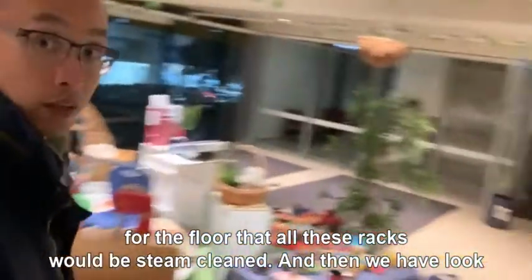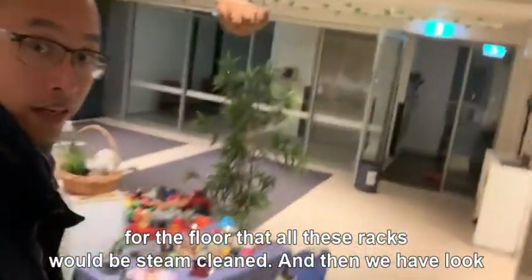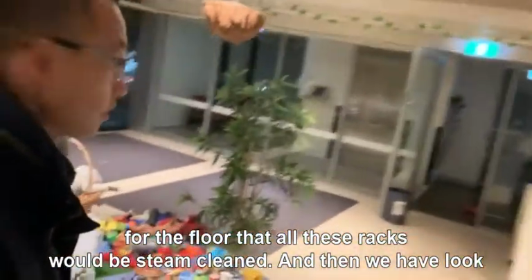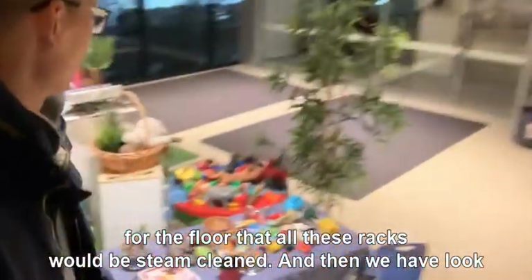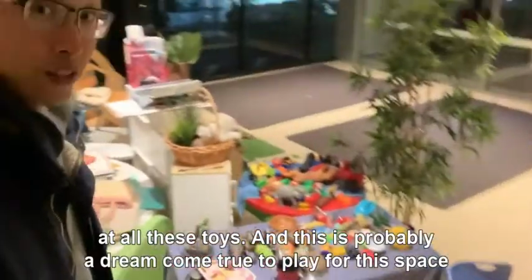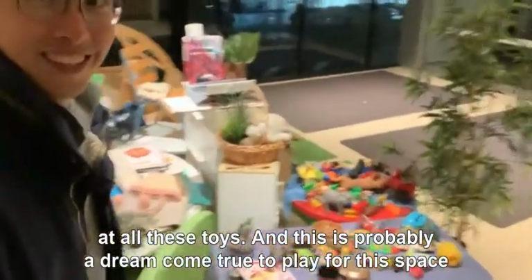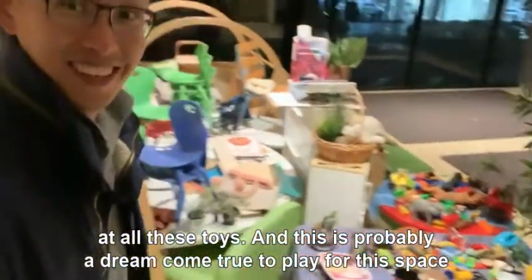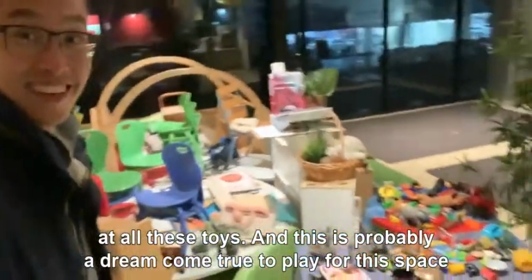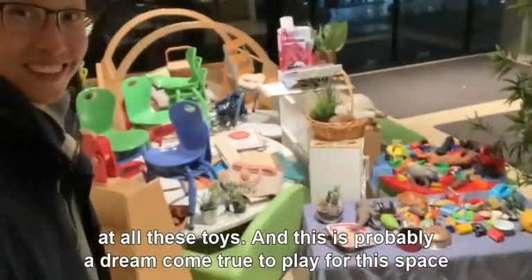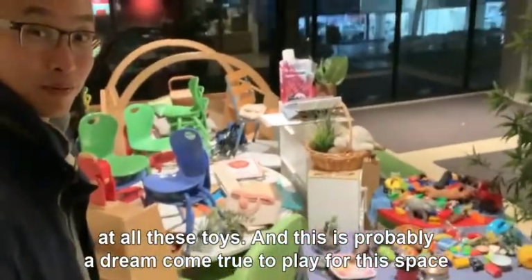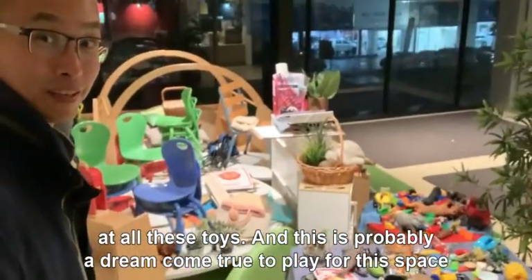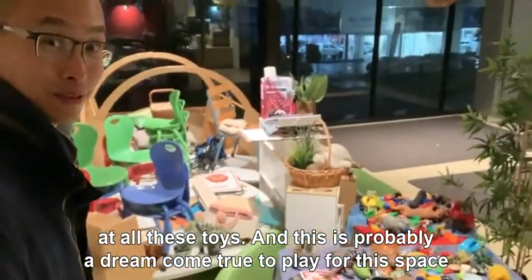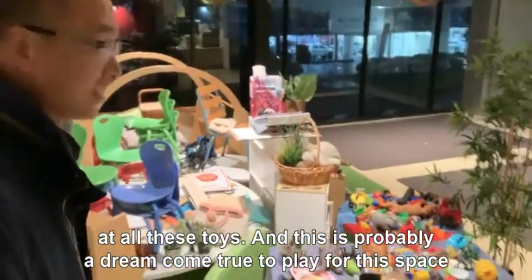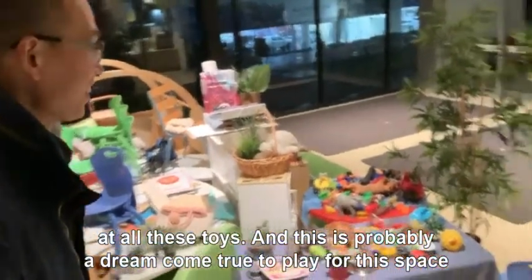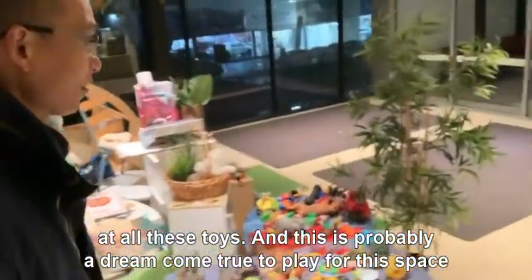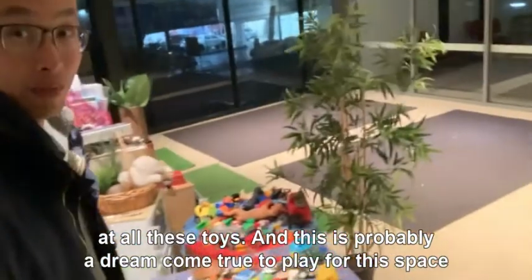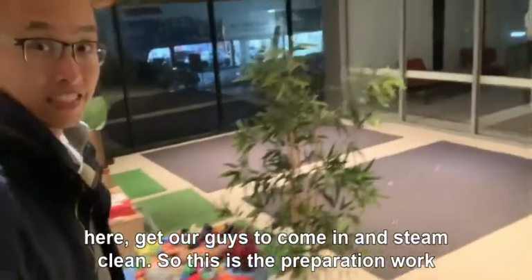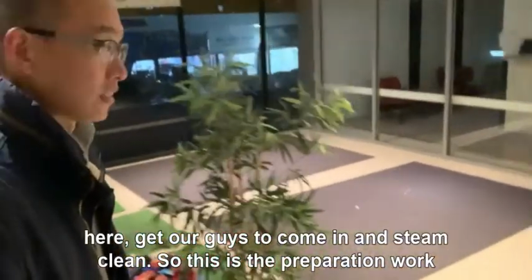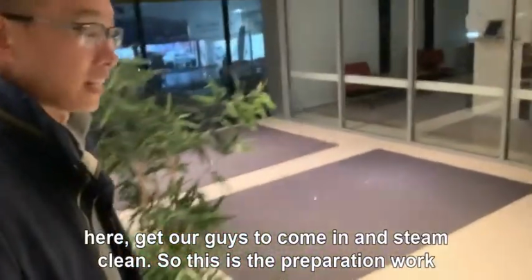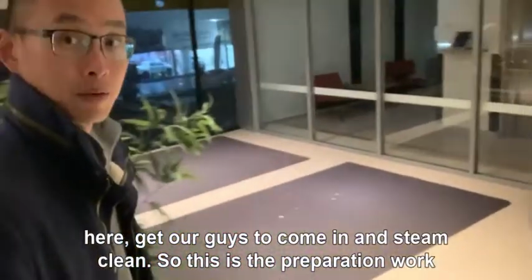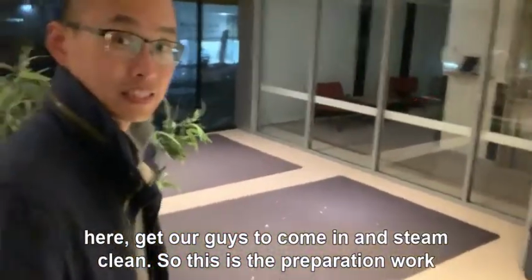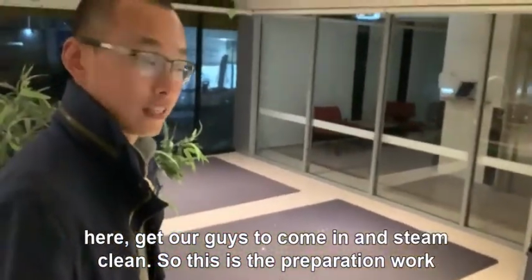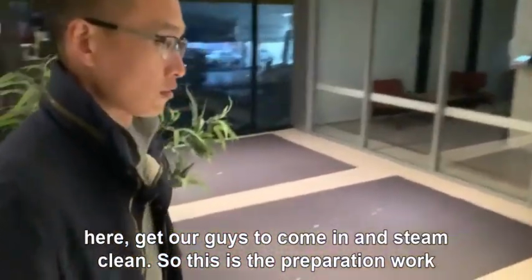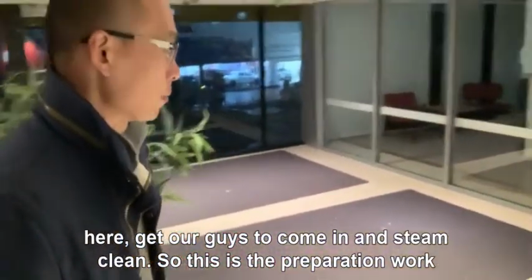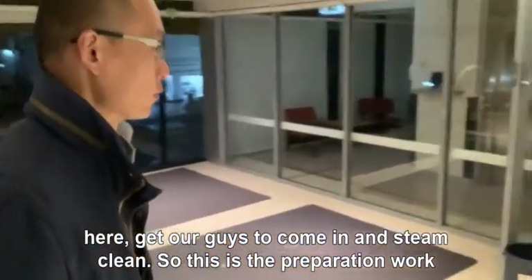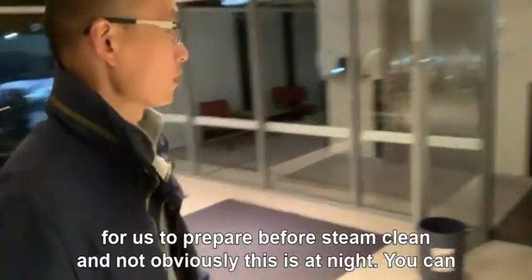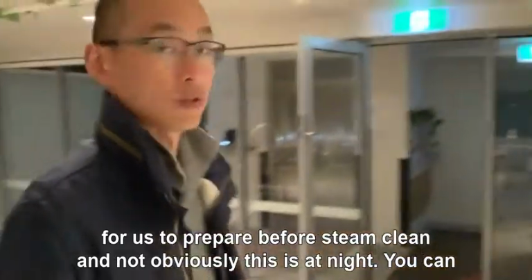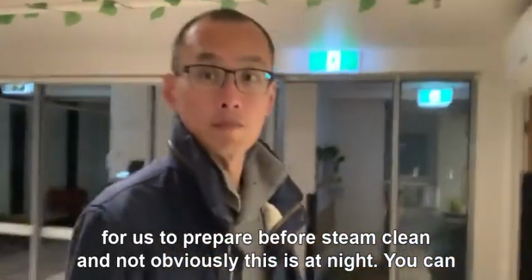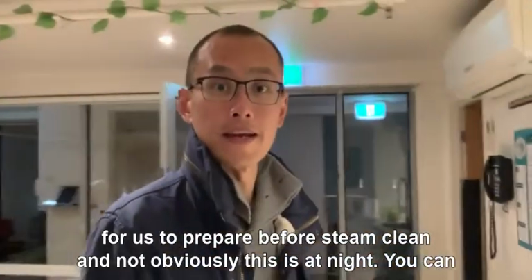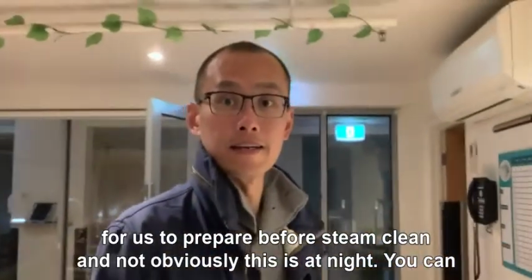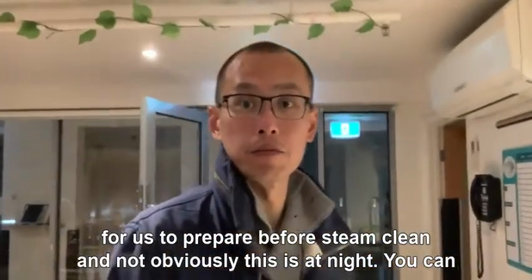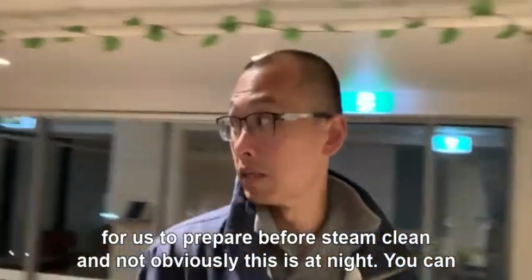And then look at all these toys — this is probably a dream come true to play in. Then we have all this space here and our guys will come in and steam clean. So this is the preparation work before steam cleaning.